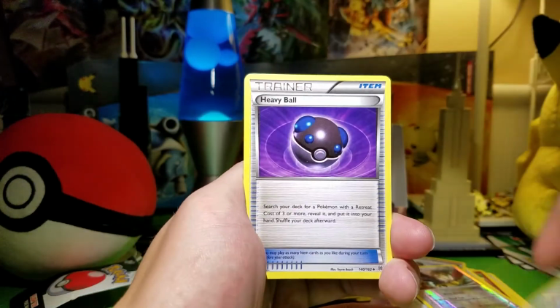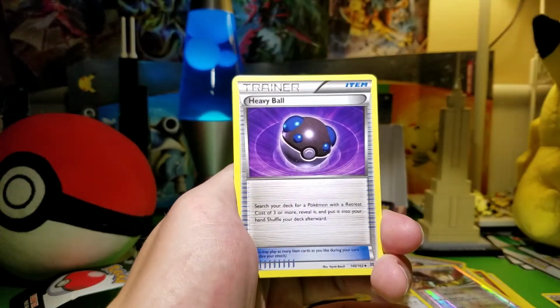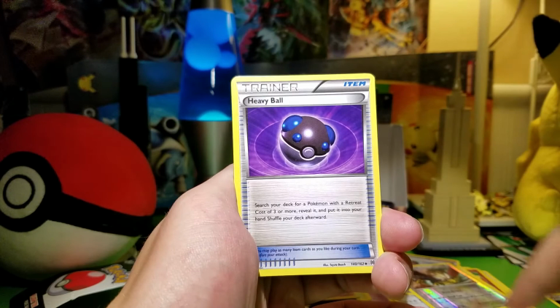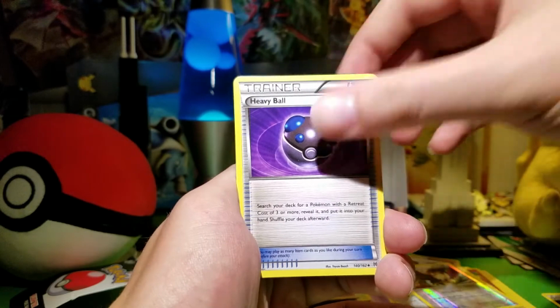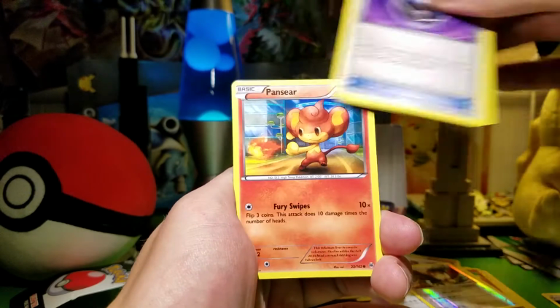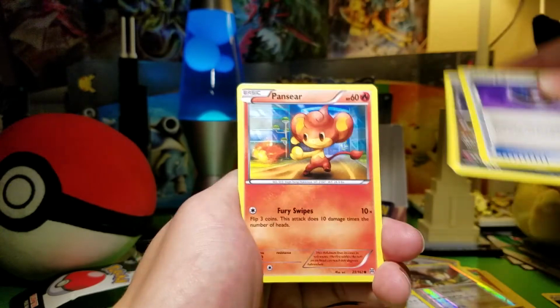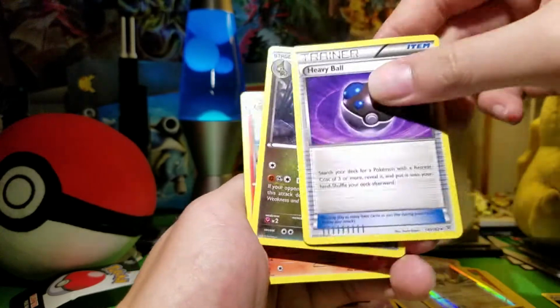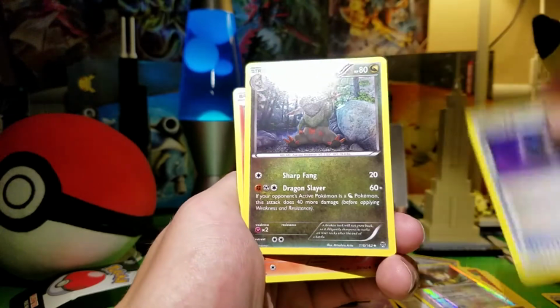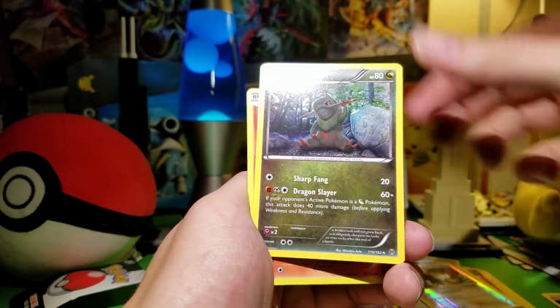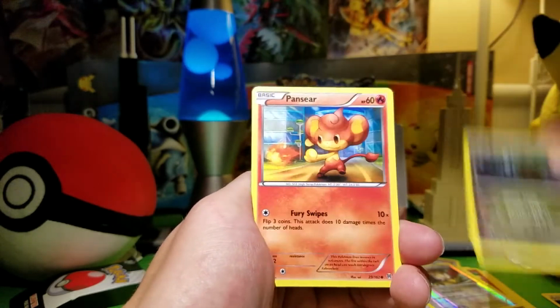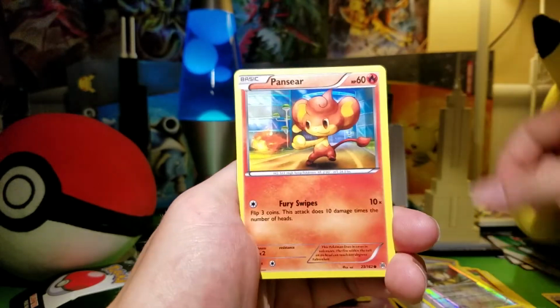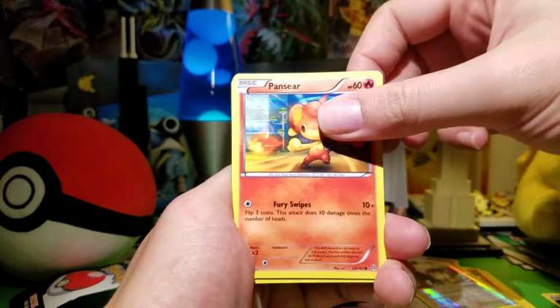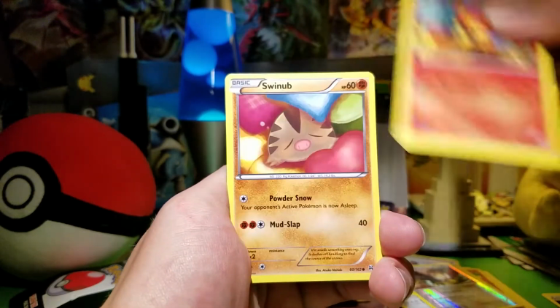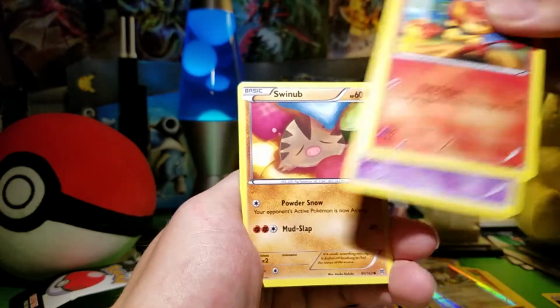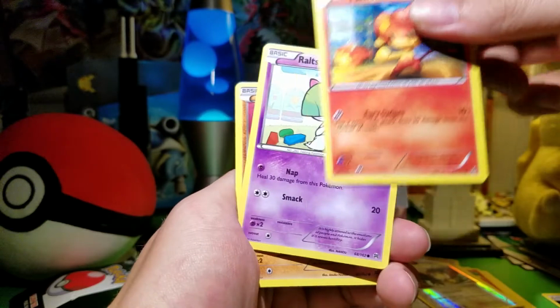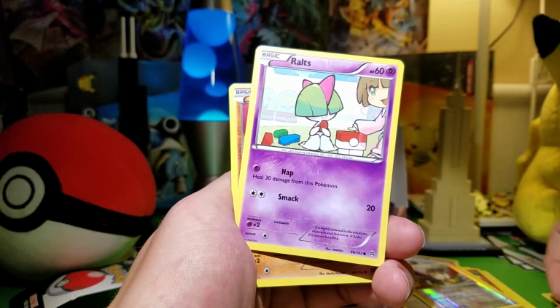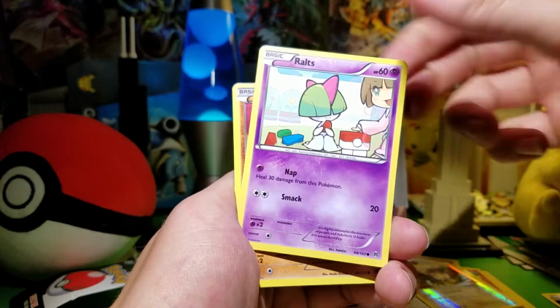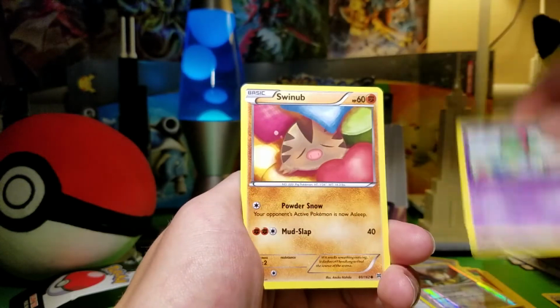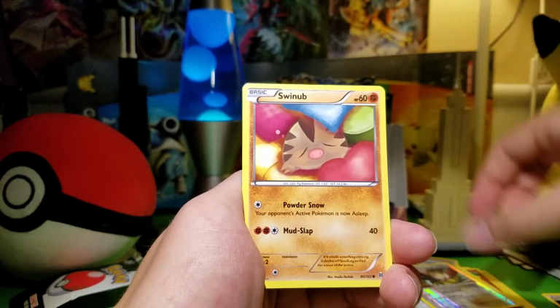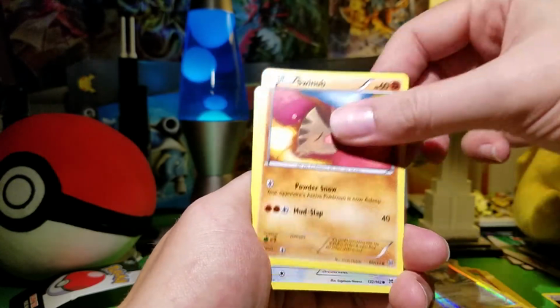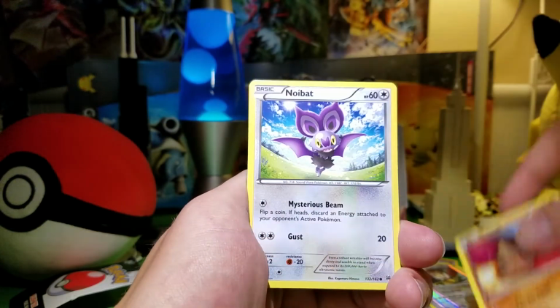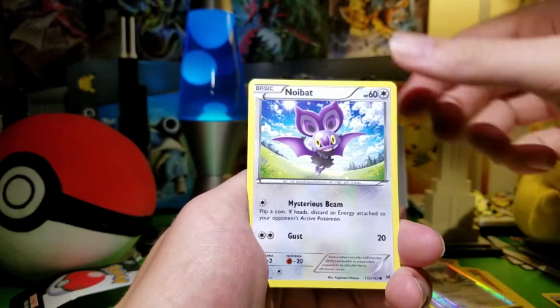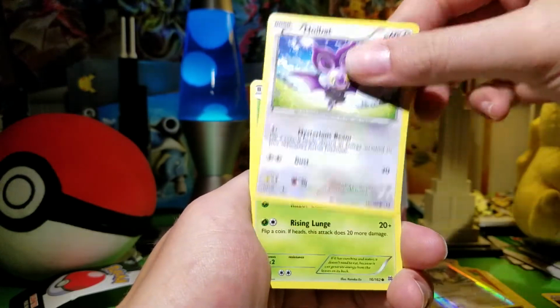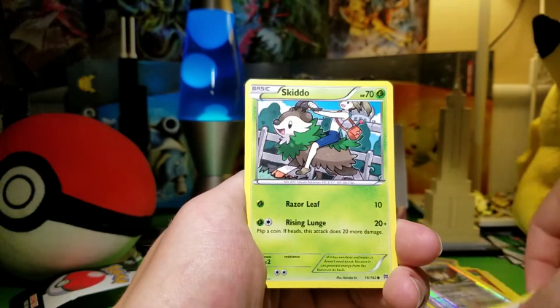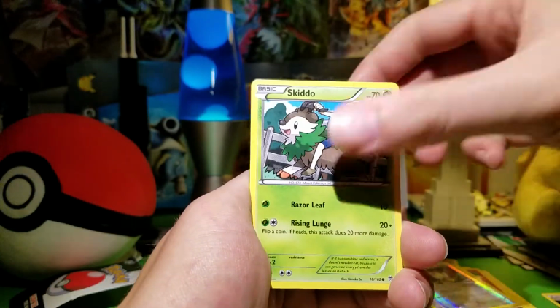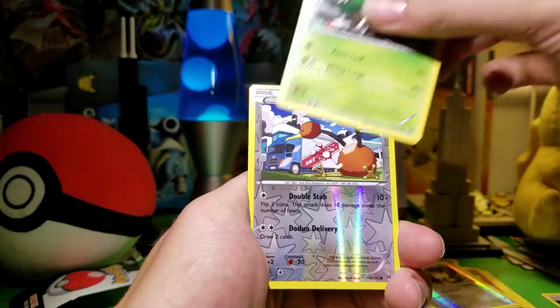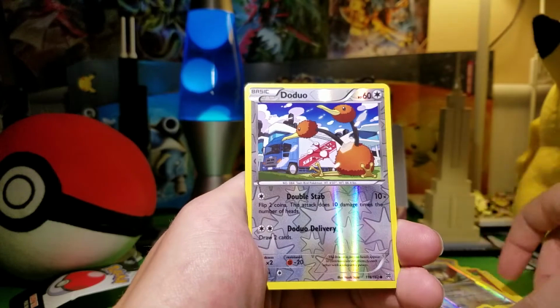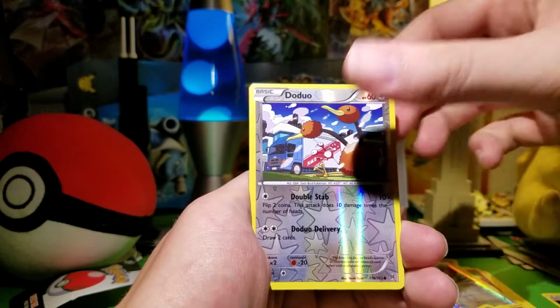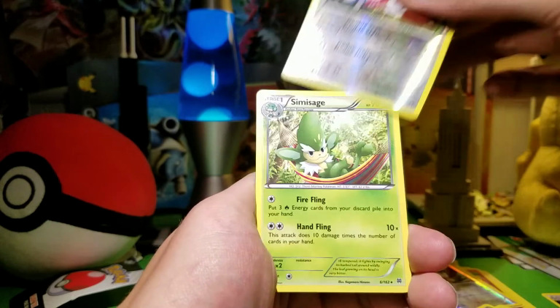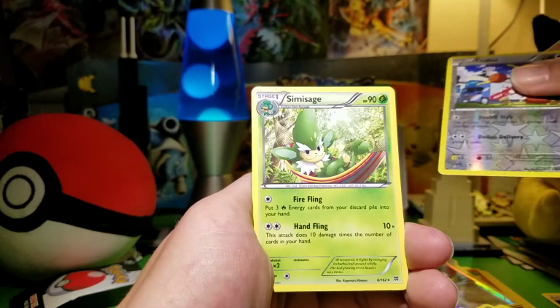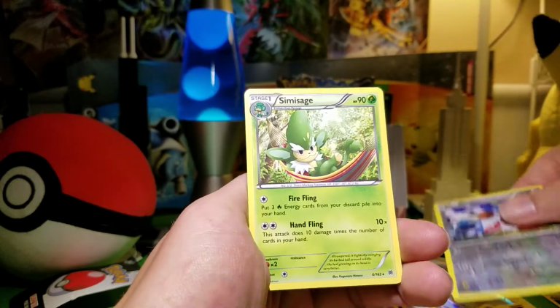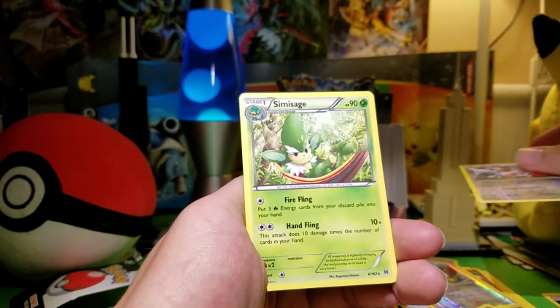Snorlax, Heavy Ball, Fracture, Pansear, Ralts, Swinub, Noibat, Skiddo, Doduo, Simisage.